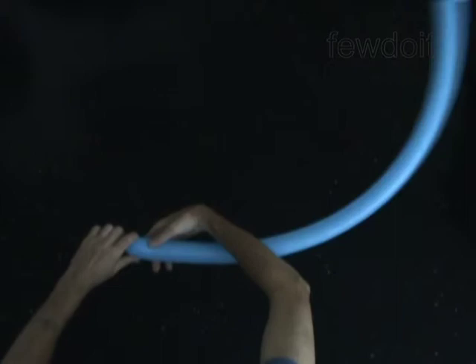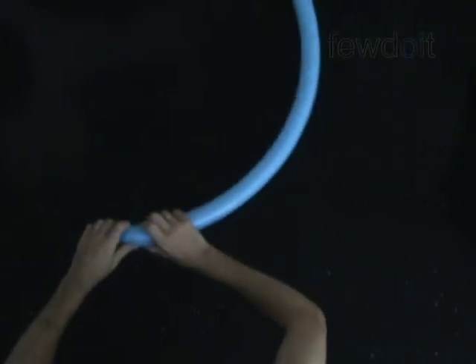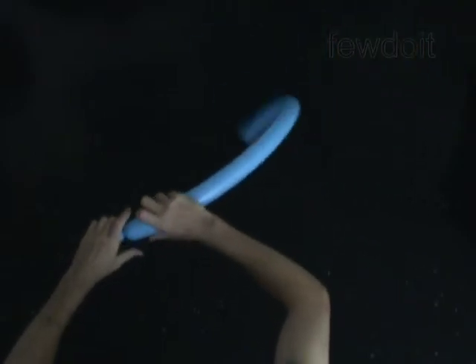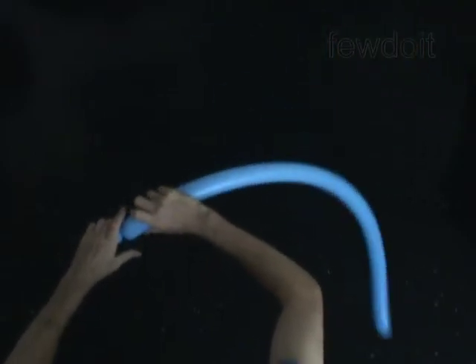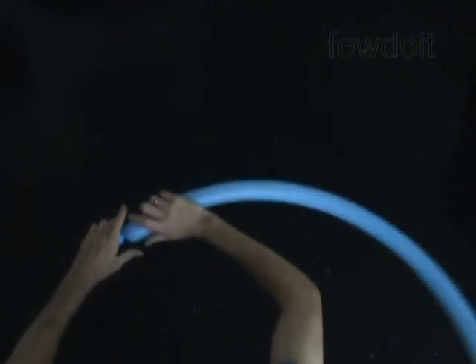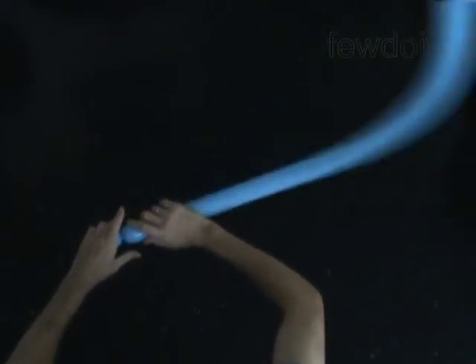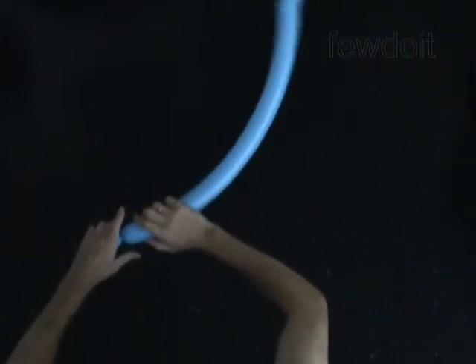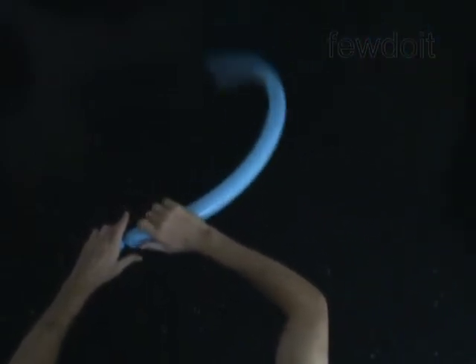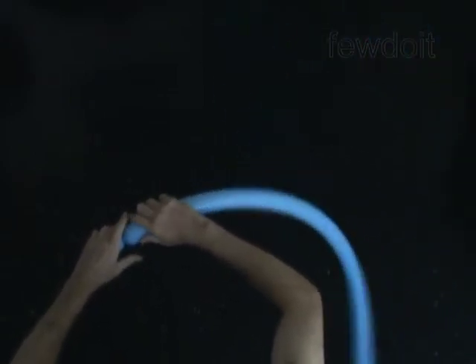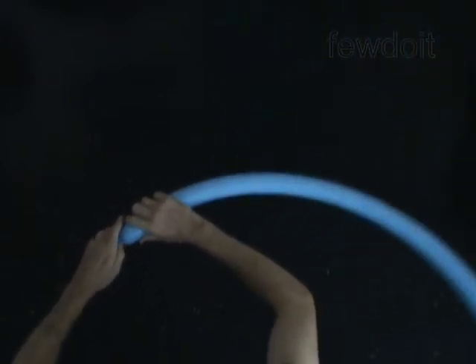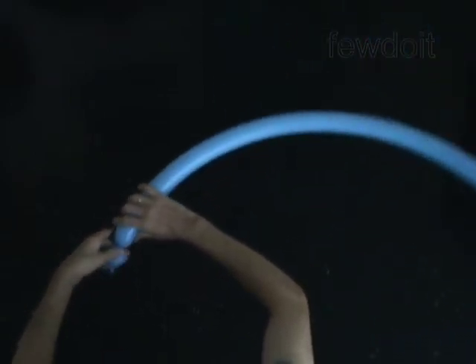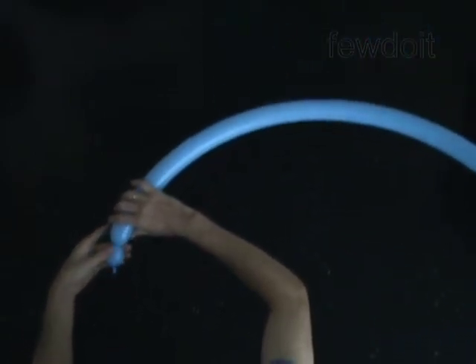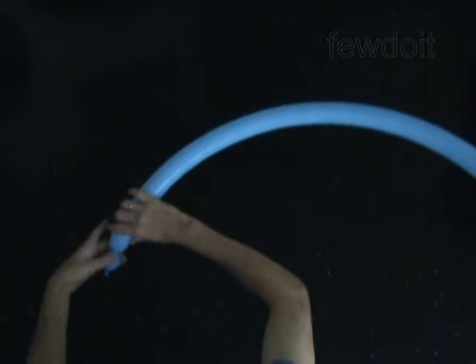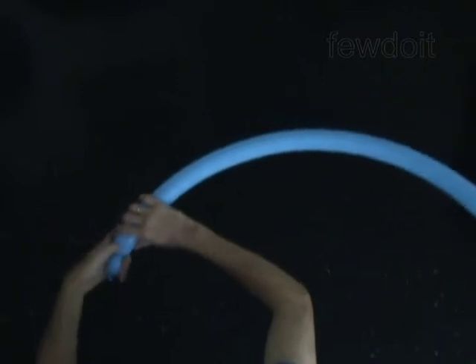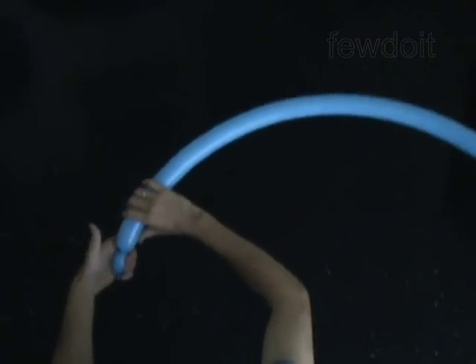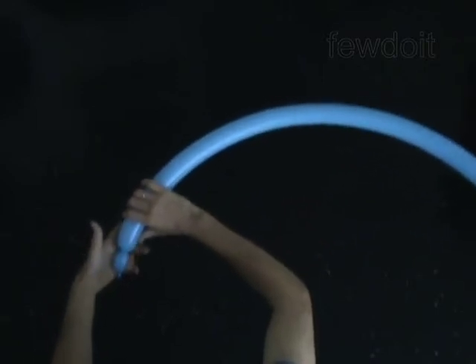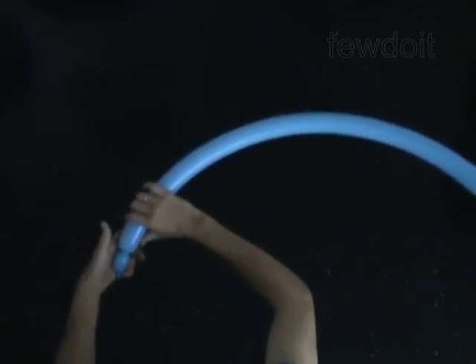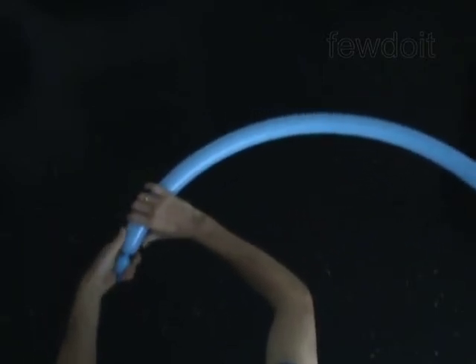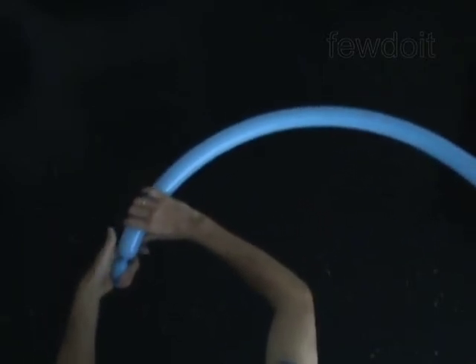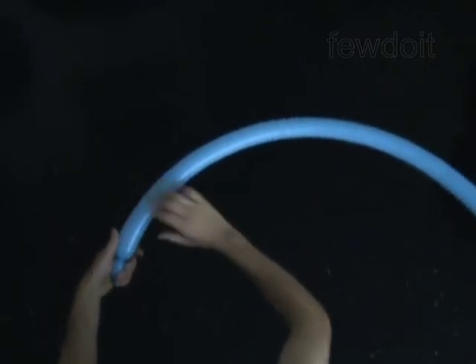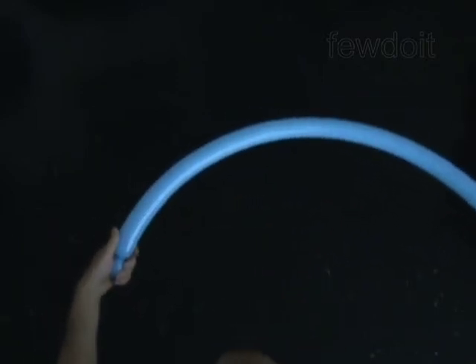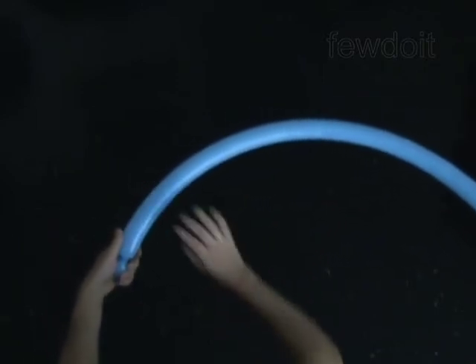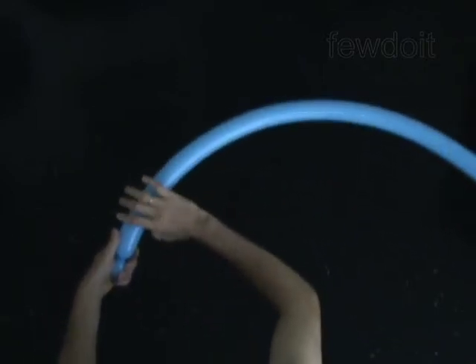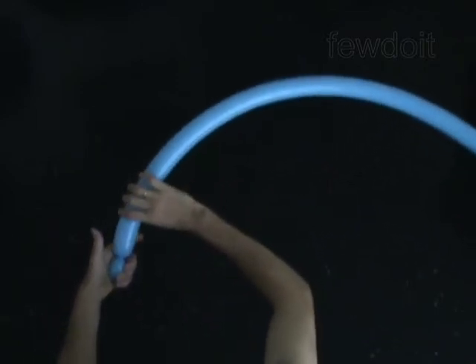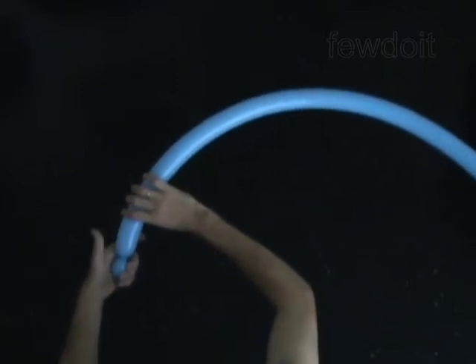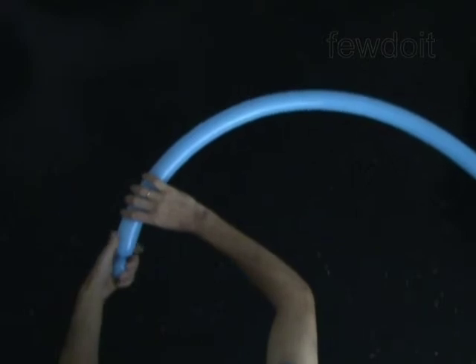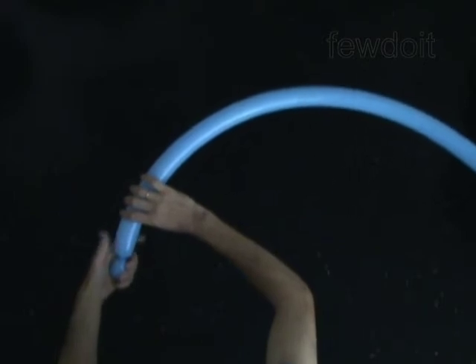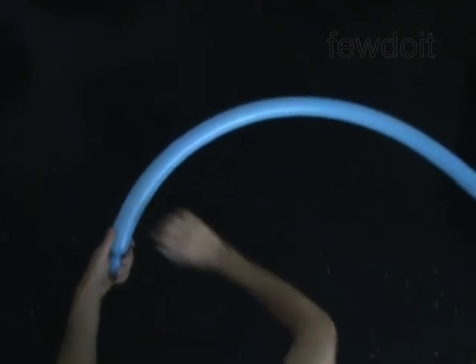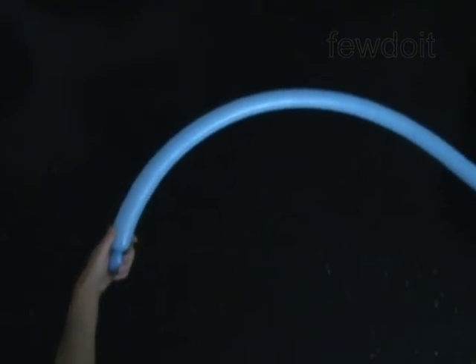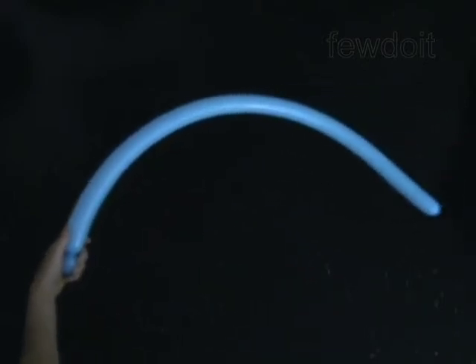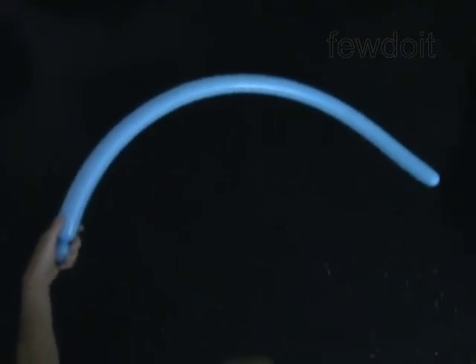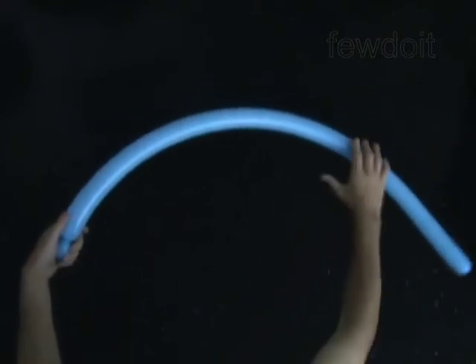You can hold a number of unlocked bubbles in one hand. You only need to hold the first and the last bubble of a chain of any number of bubbles. Hold the first bubble in your left hand palm up and the rest of the balloon in your right hand.